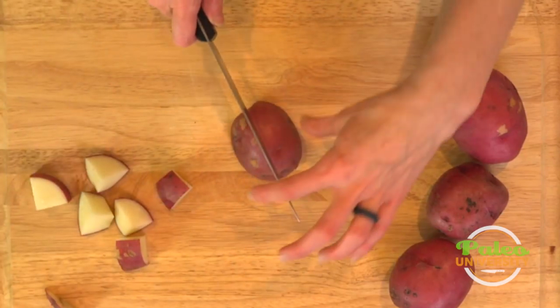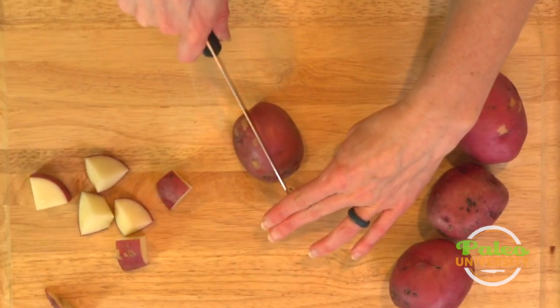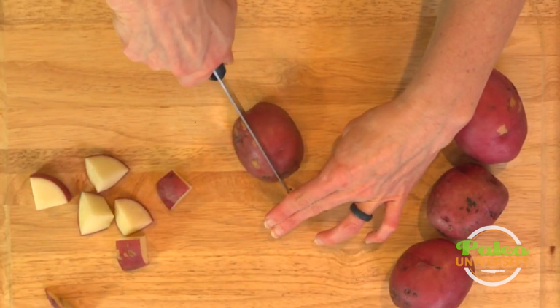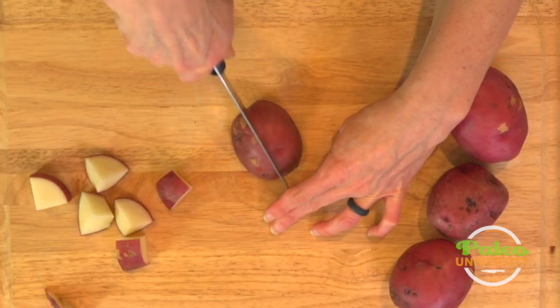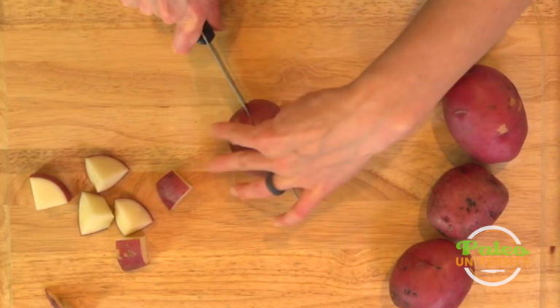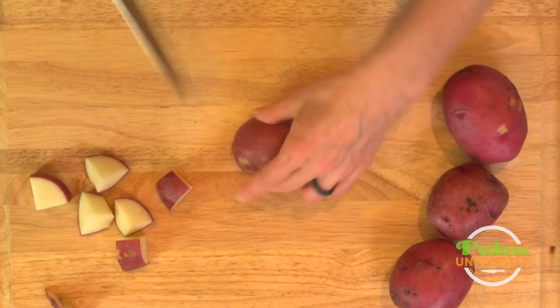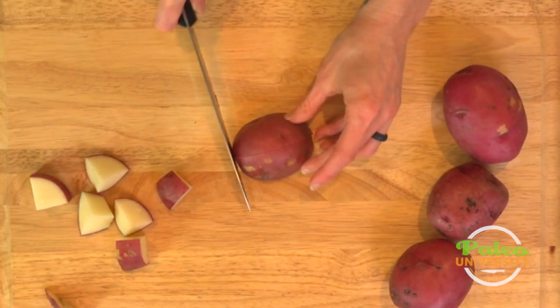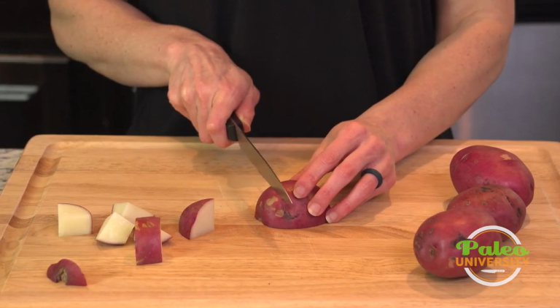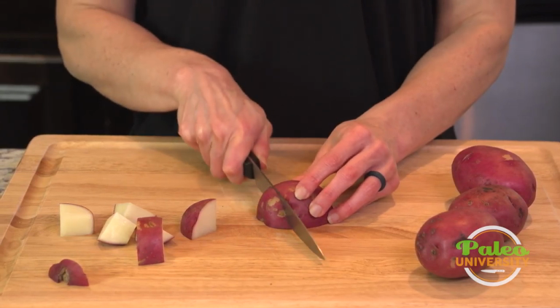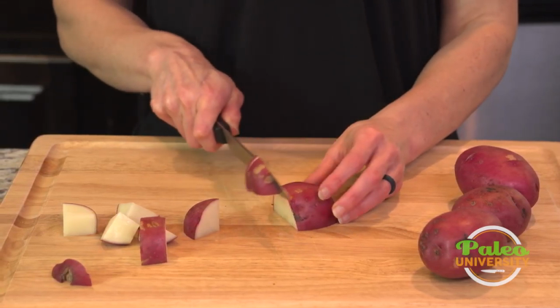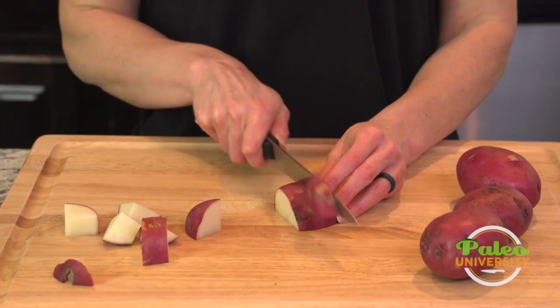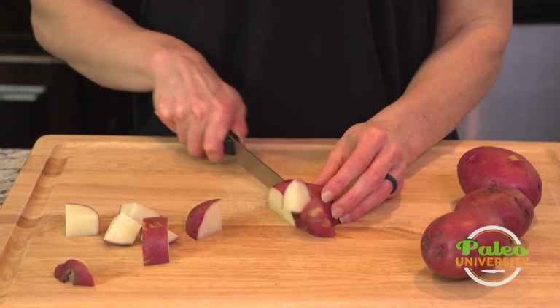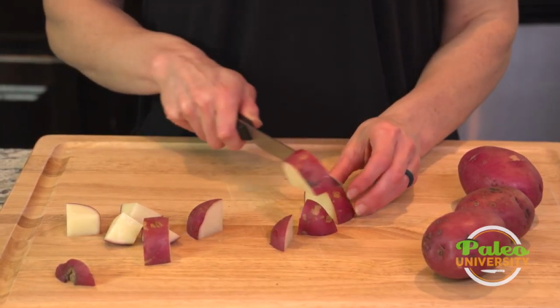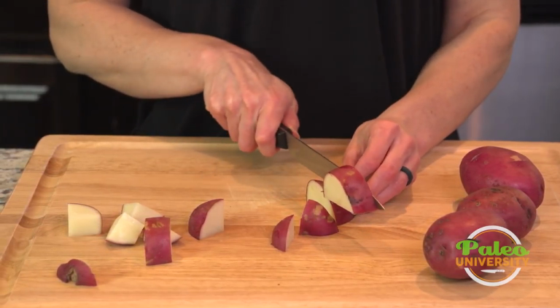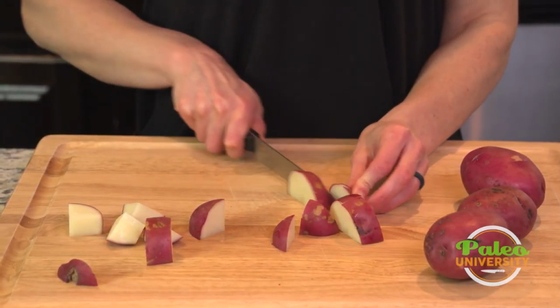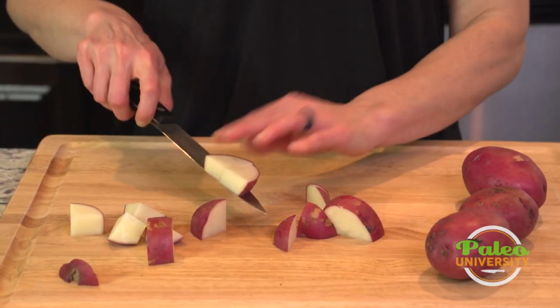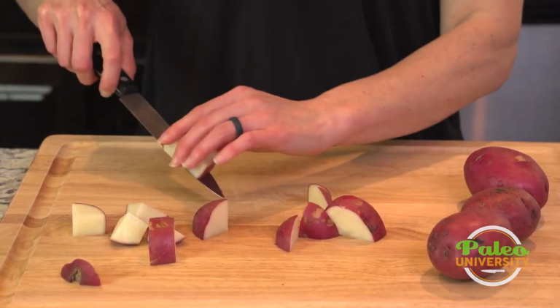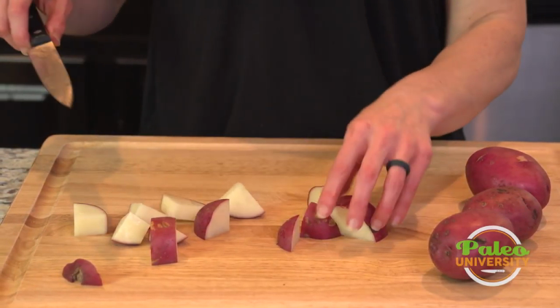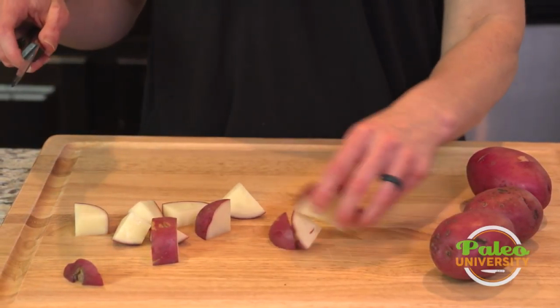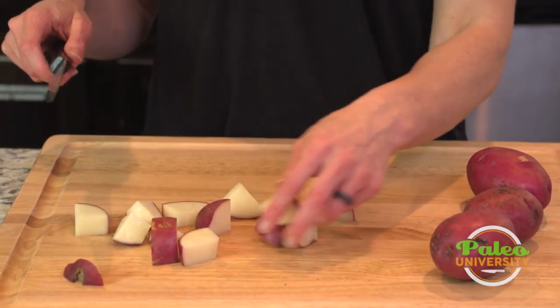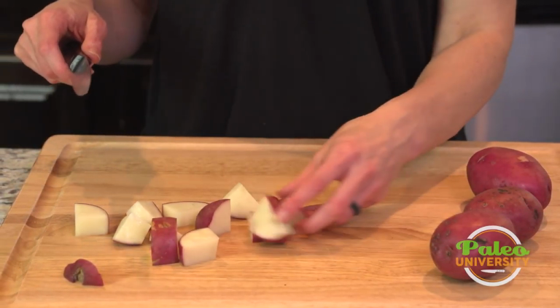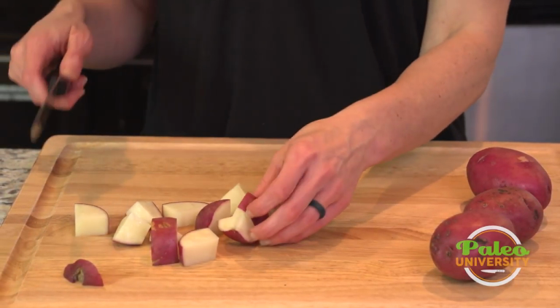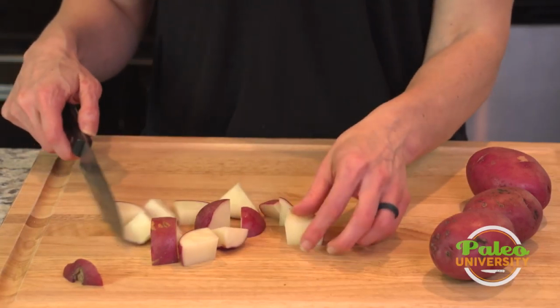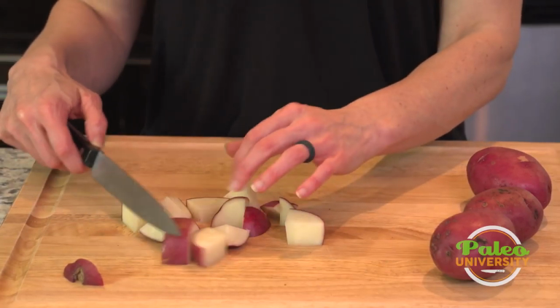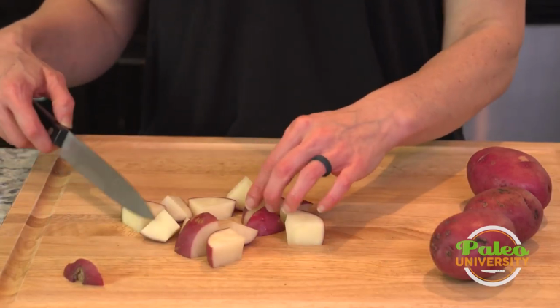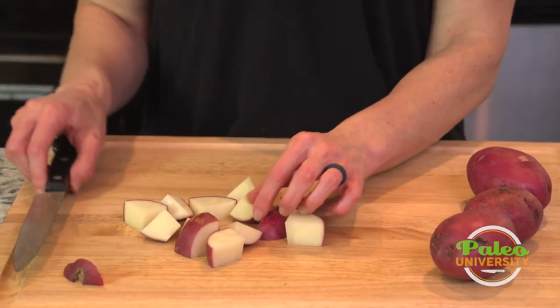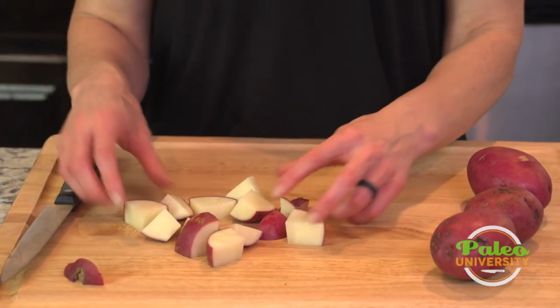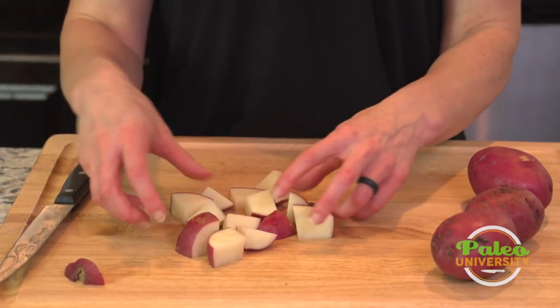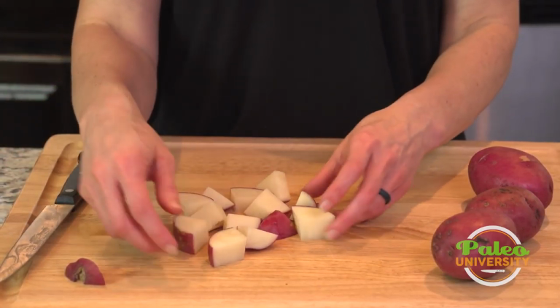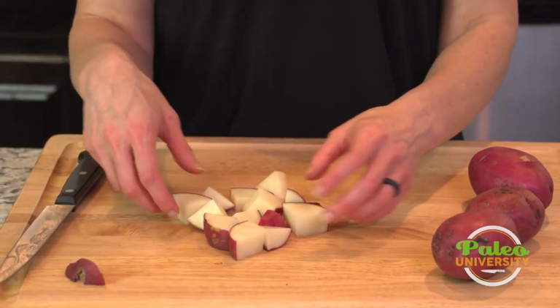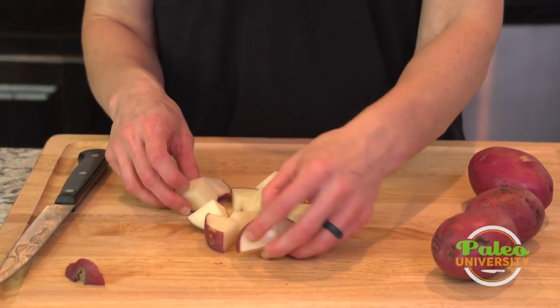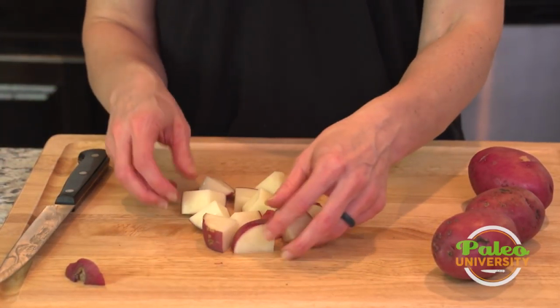Or I can cut lengthways first and then down crossways, and again pretty uniform pieces. That's our red potato pieces.